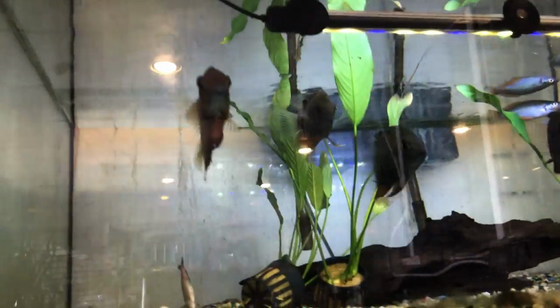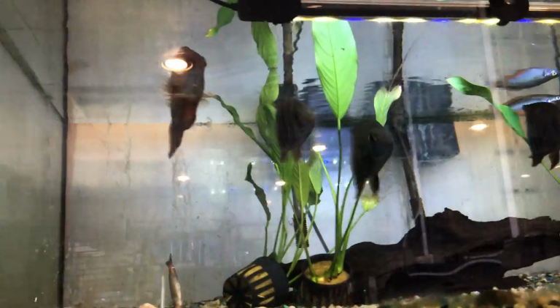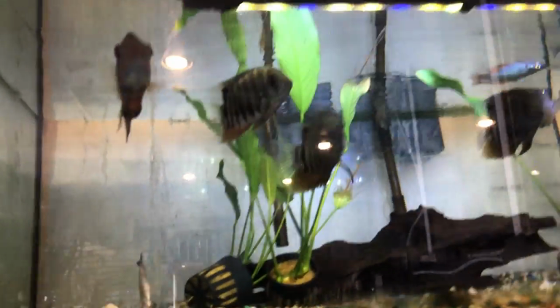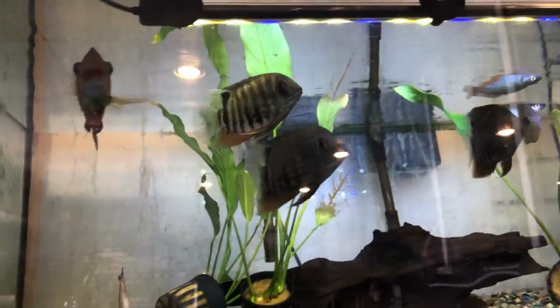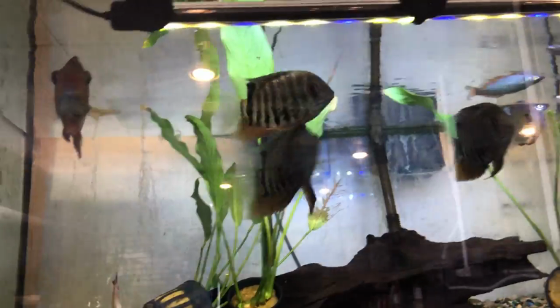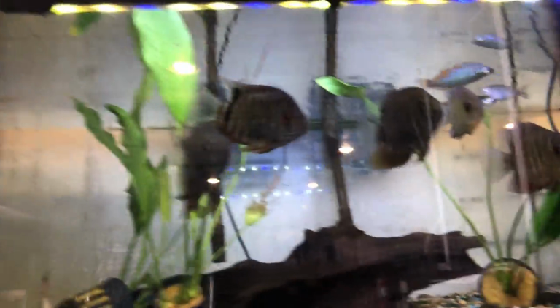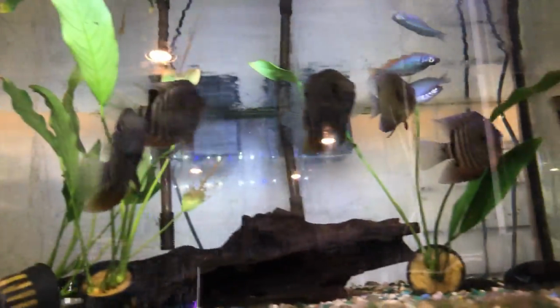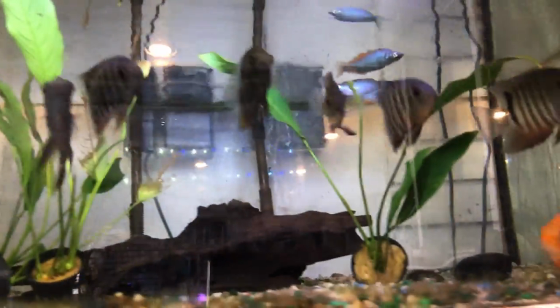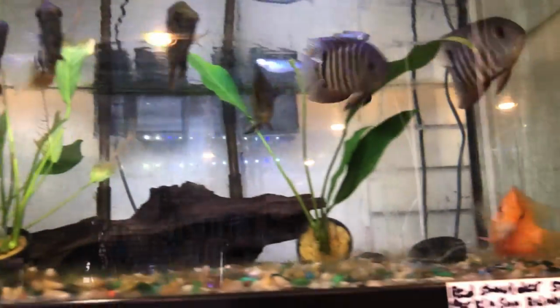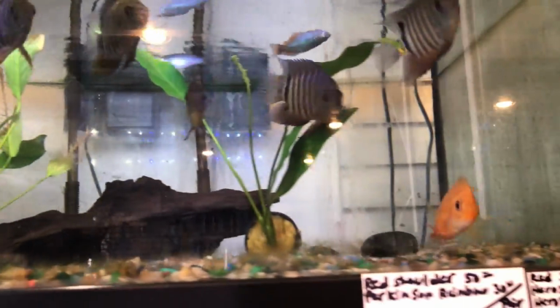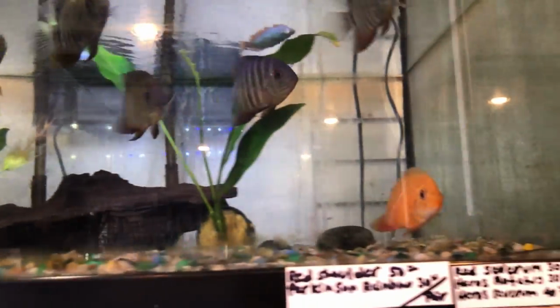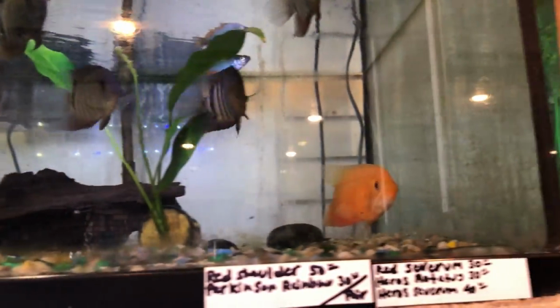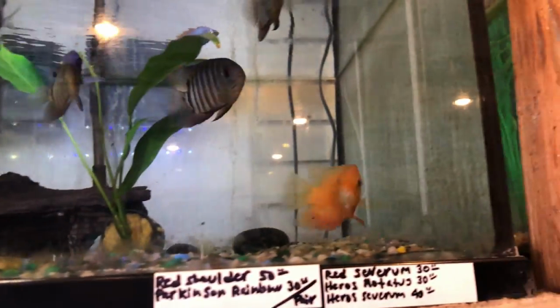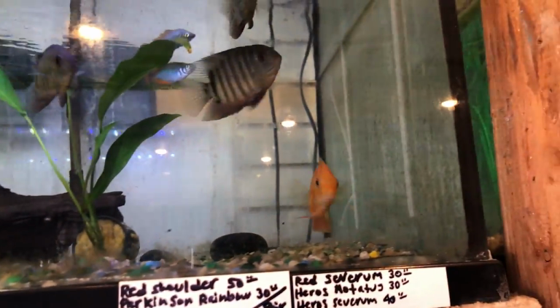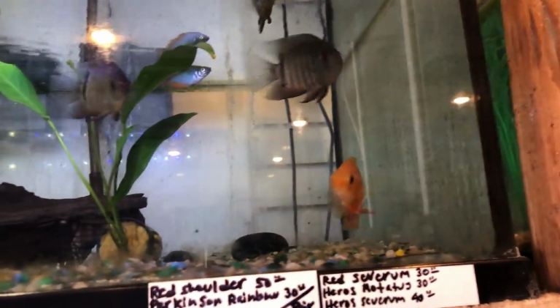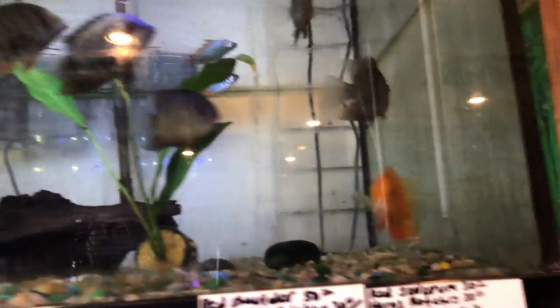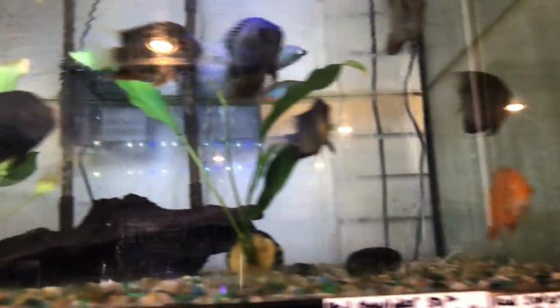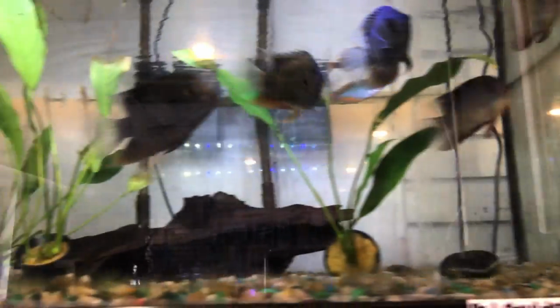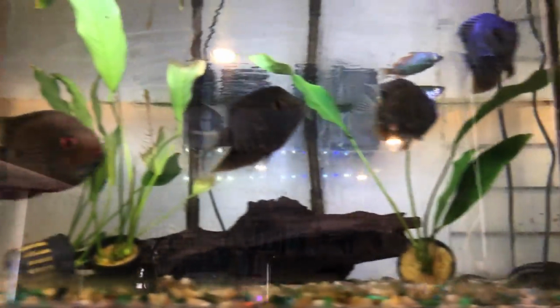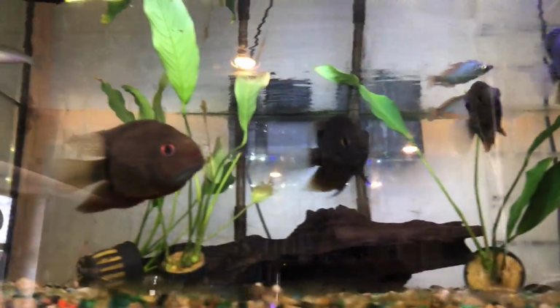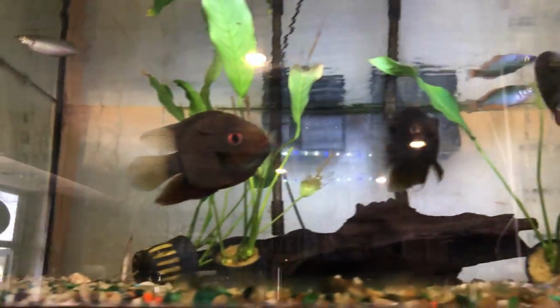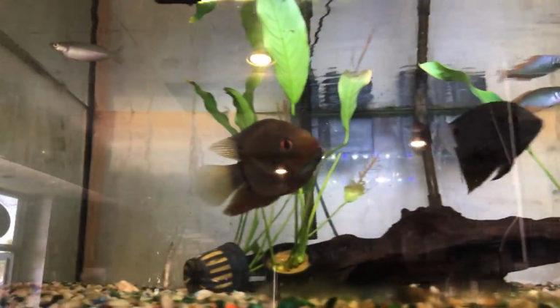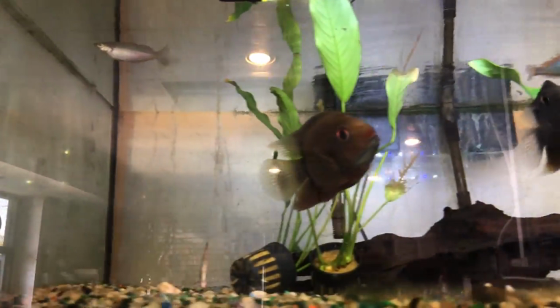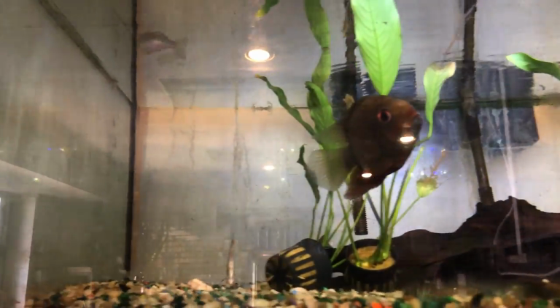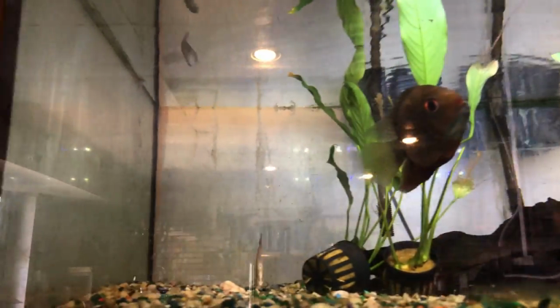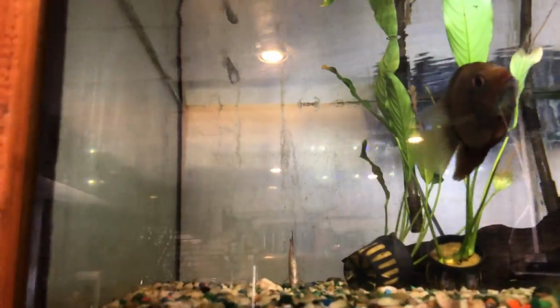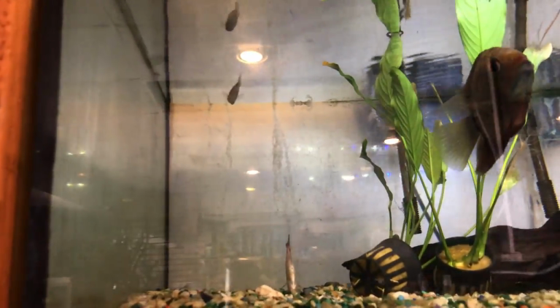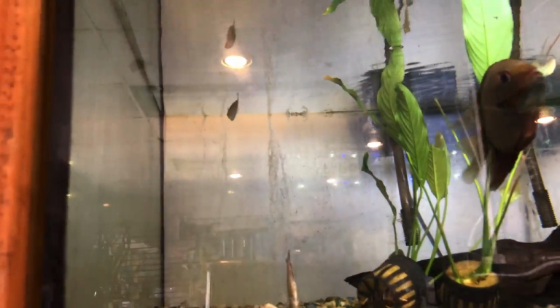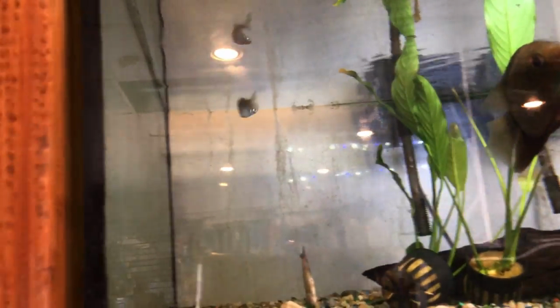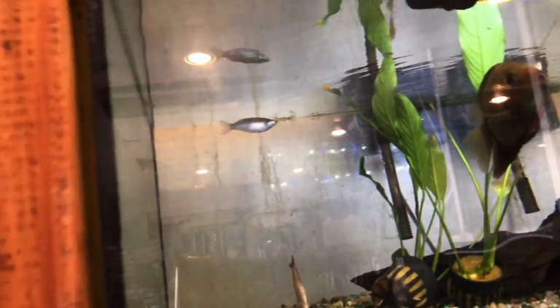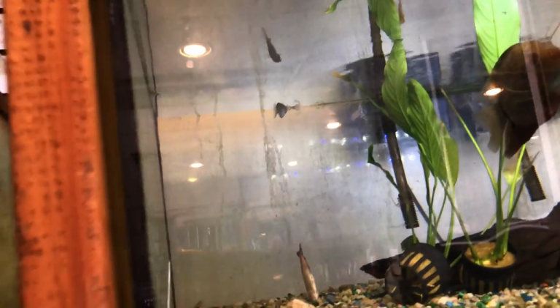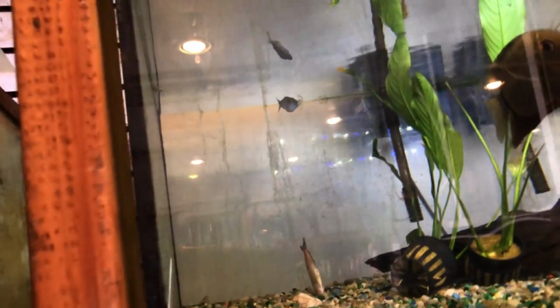Here's a severum tank and some rainbow fish in the back. These severums kind of look like the wild fish from my local creek, as well as the wild fish in ponds. There is a dead rainbow in the back though.